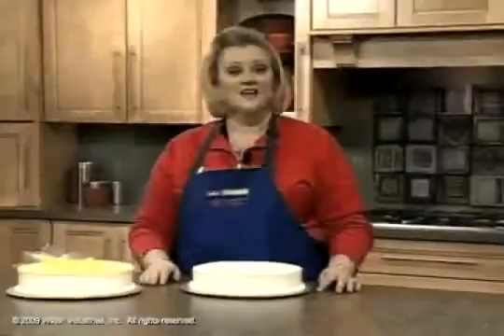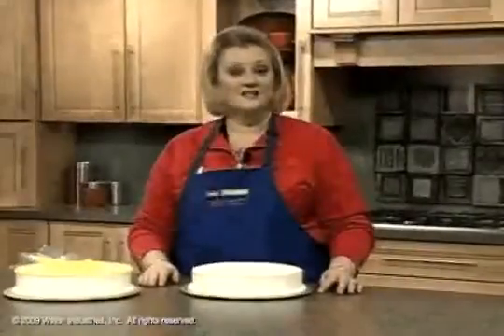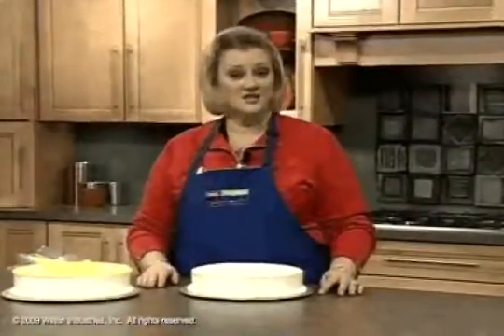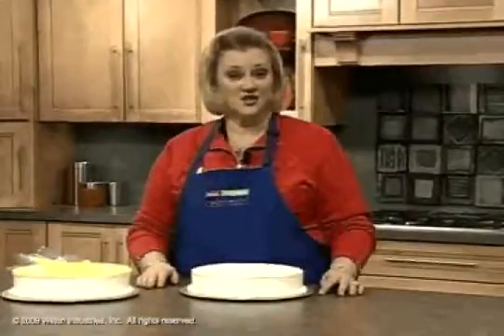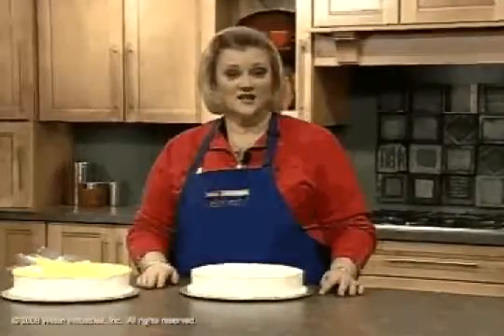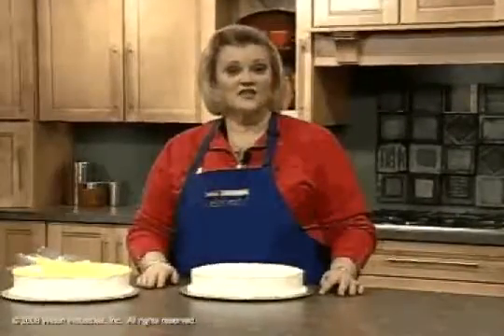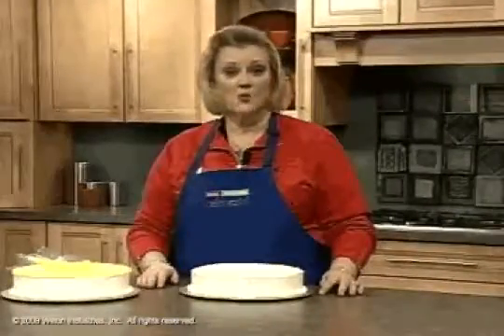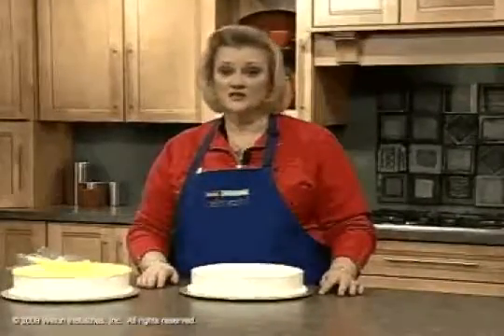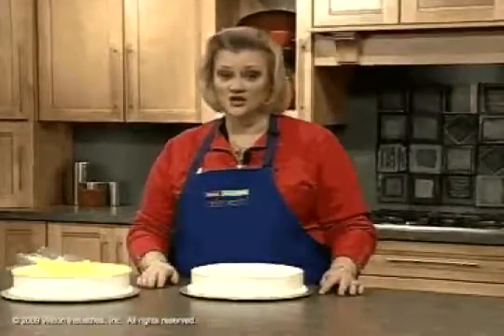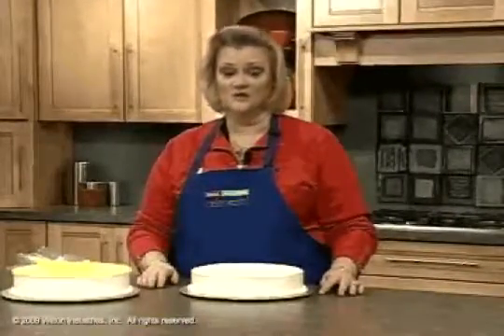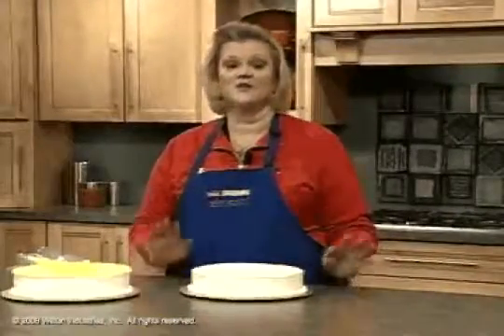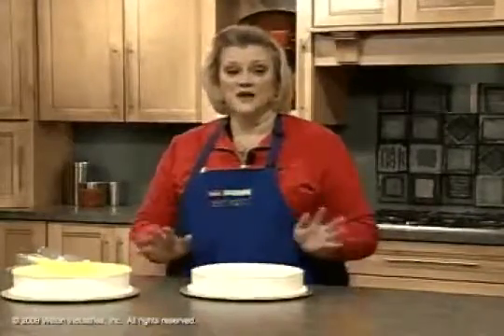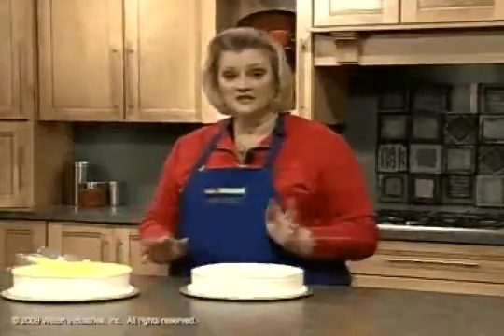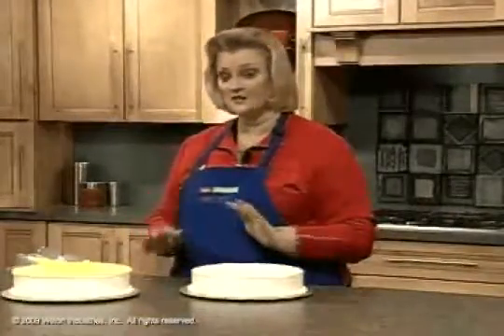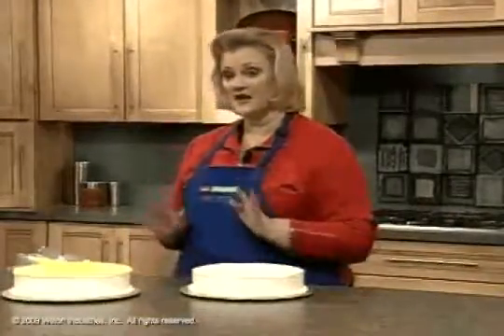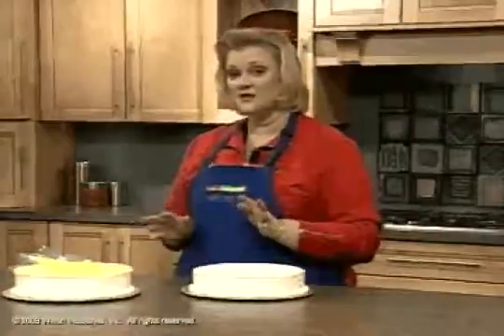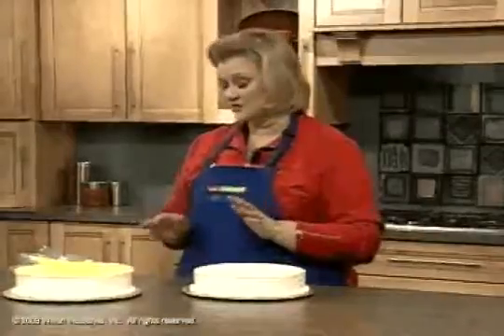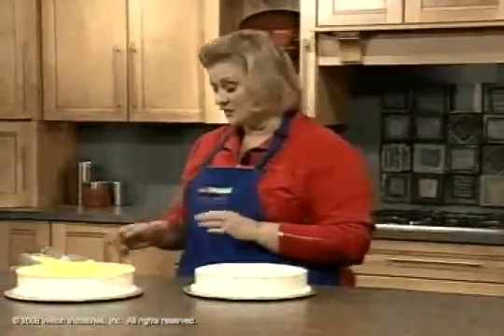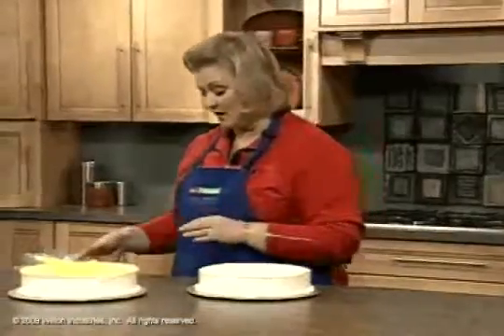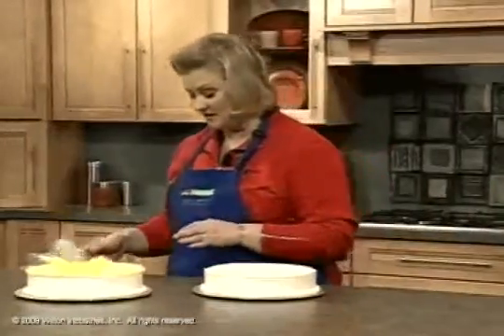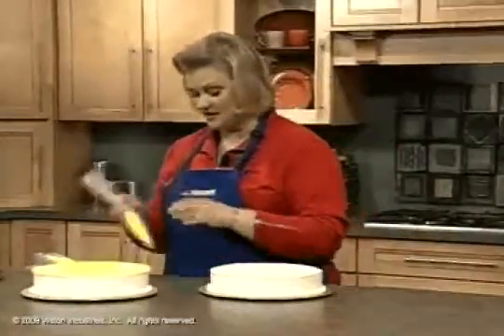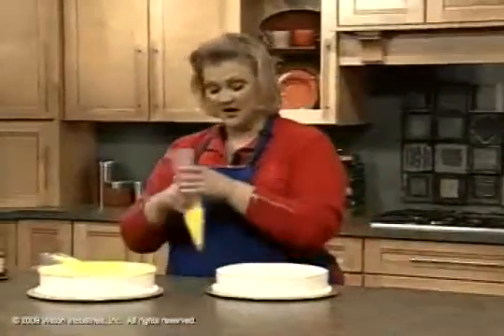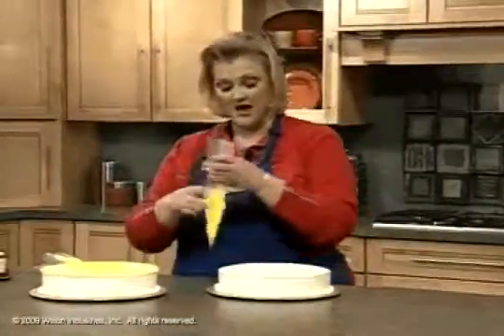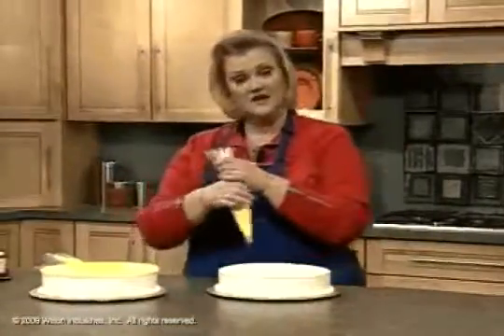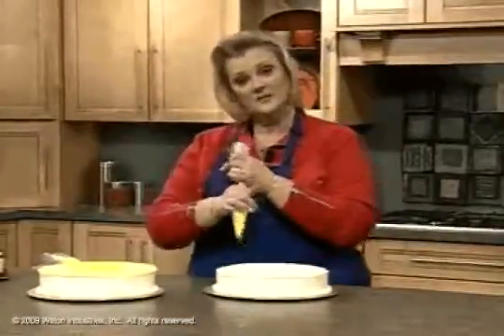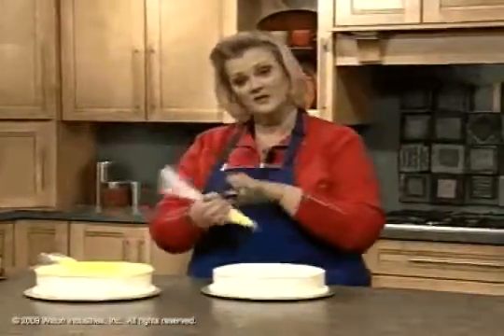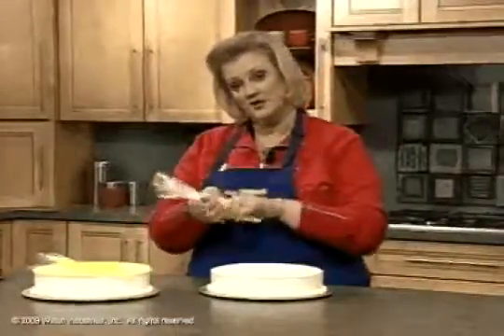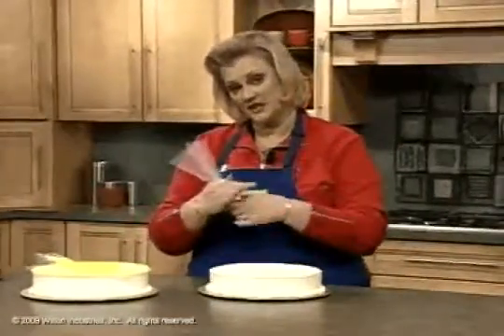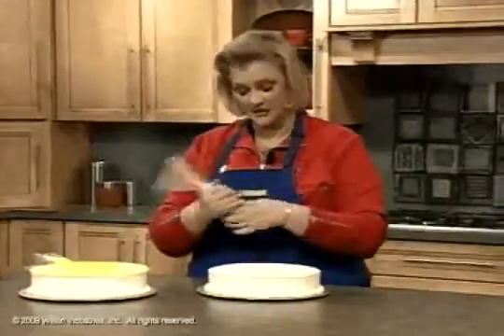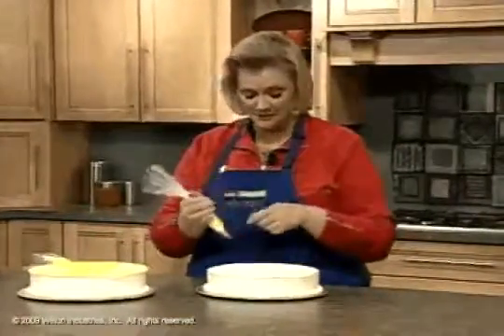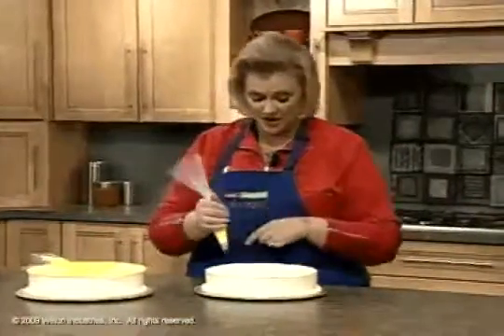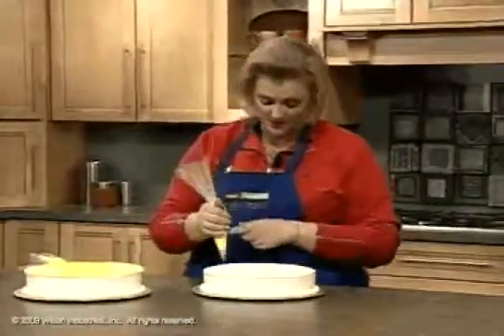Let's get started today with the open star tip. It's one of the basic tips that everybody uses for a variety of things. I've got a tip number 13. Tips are numbered.